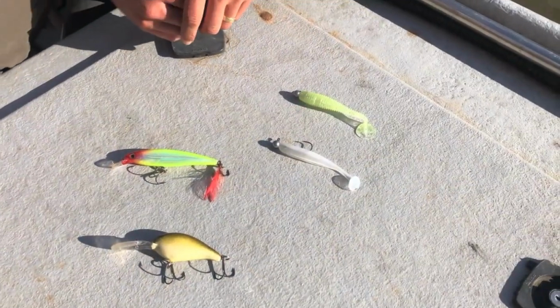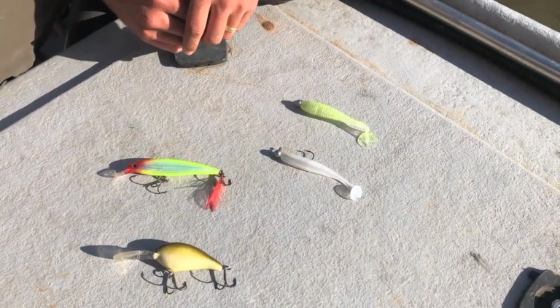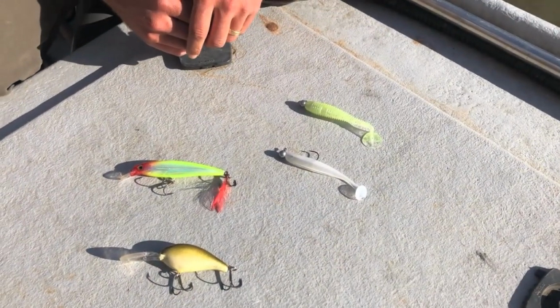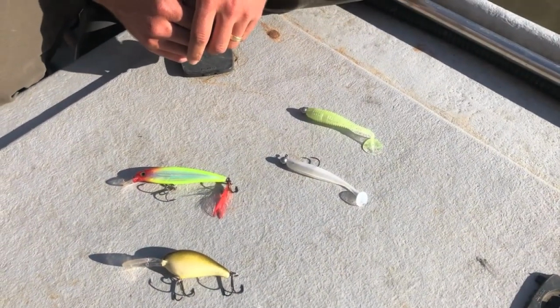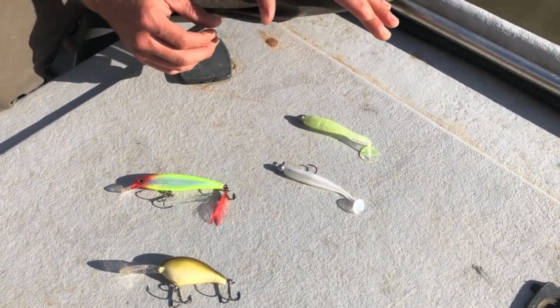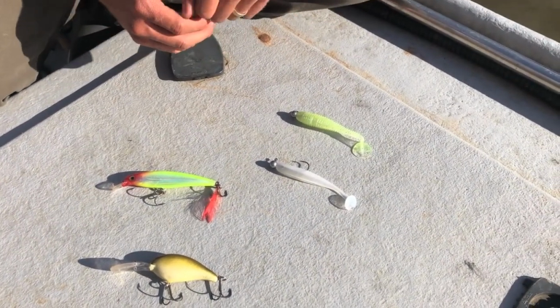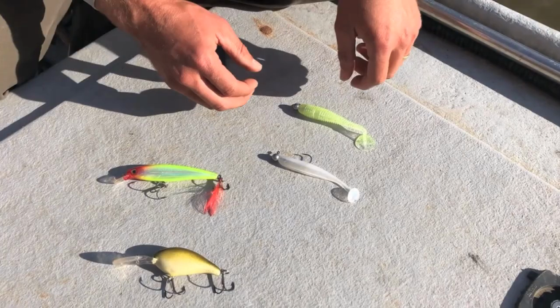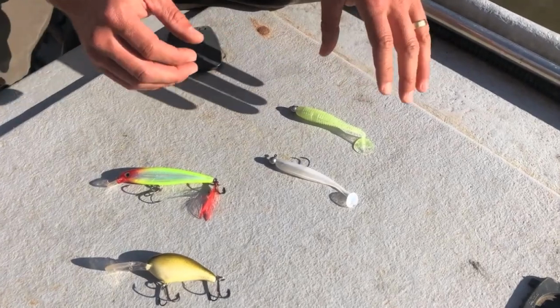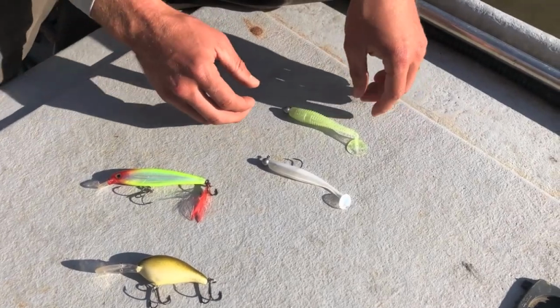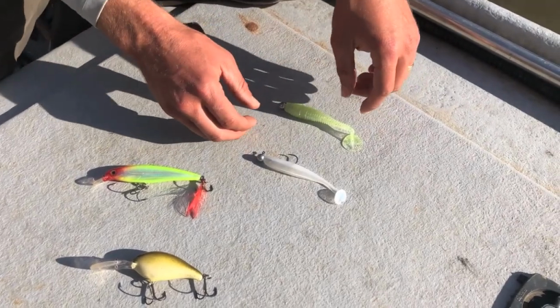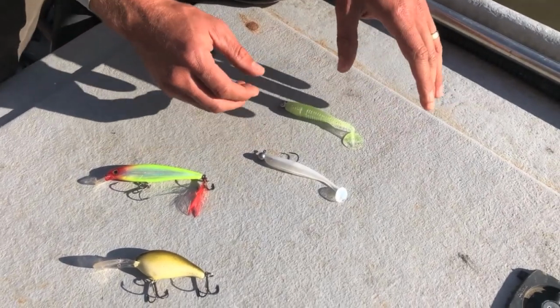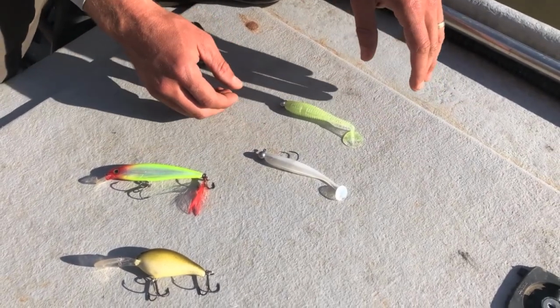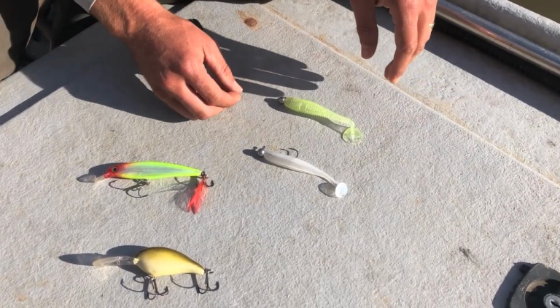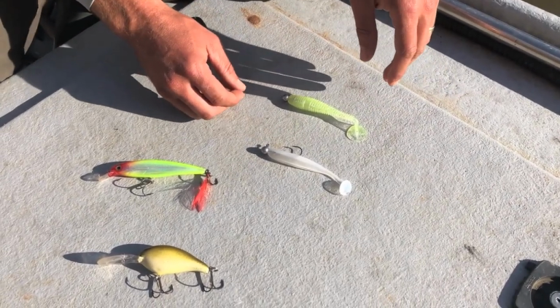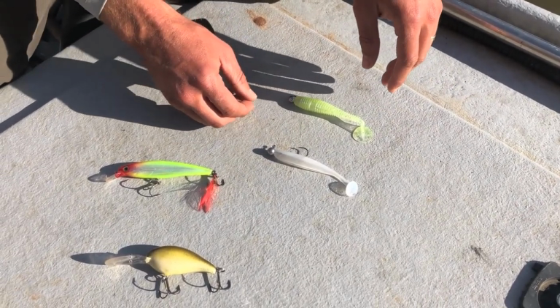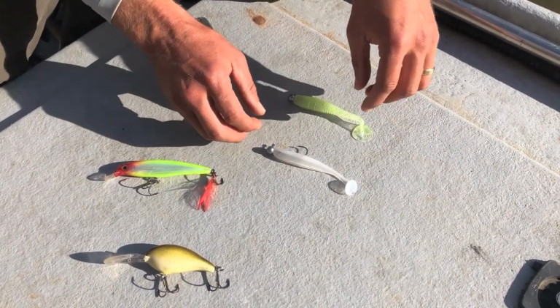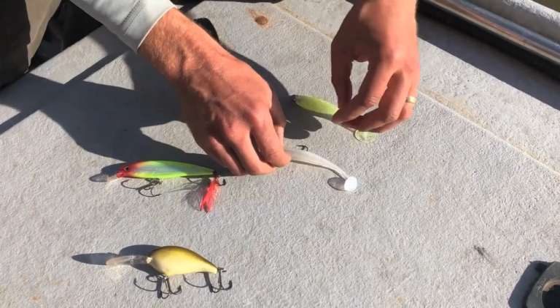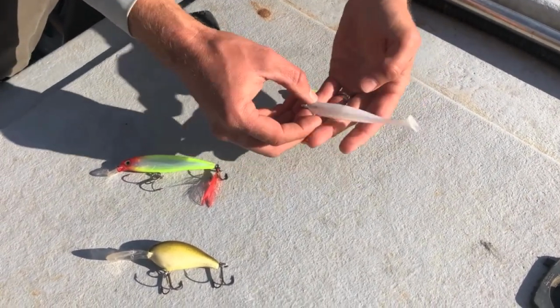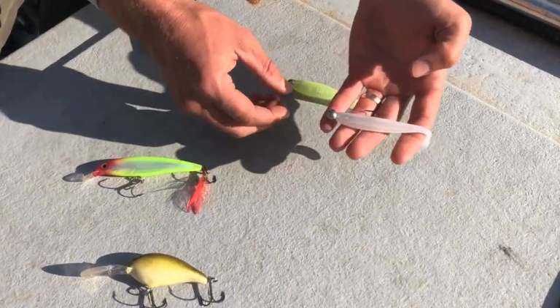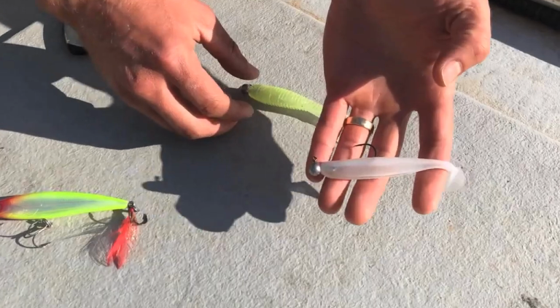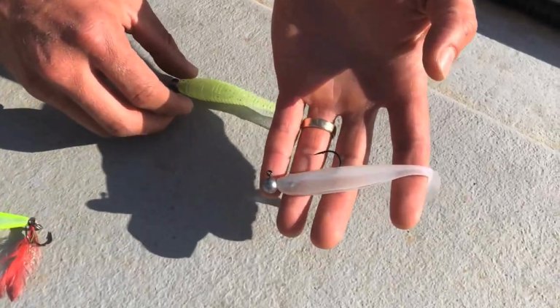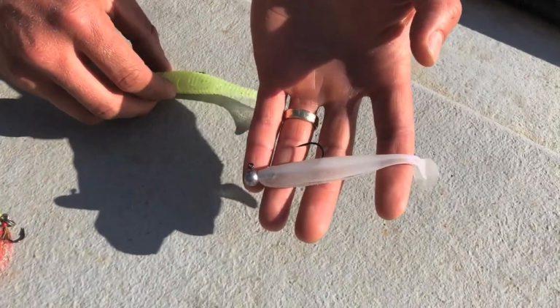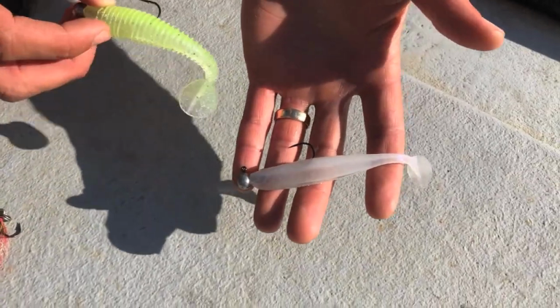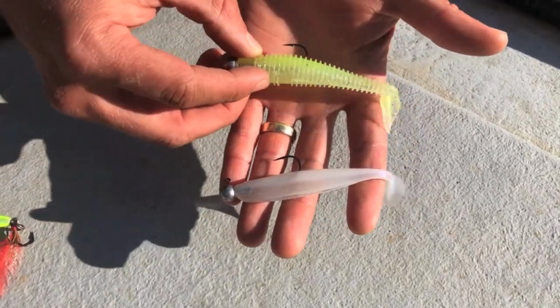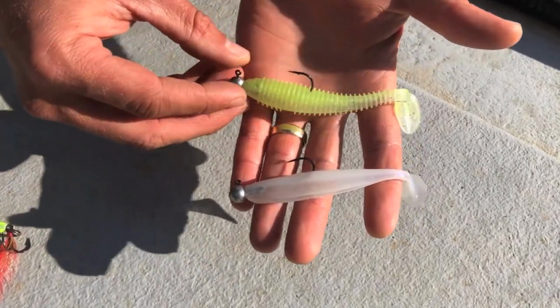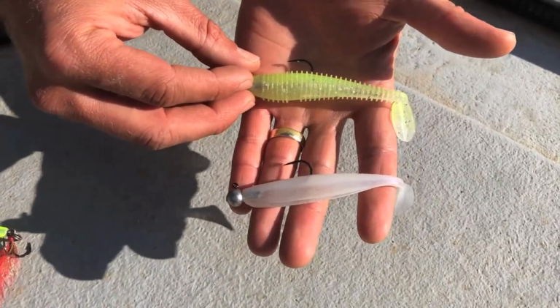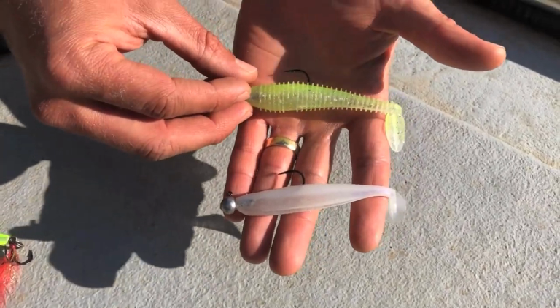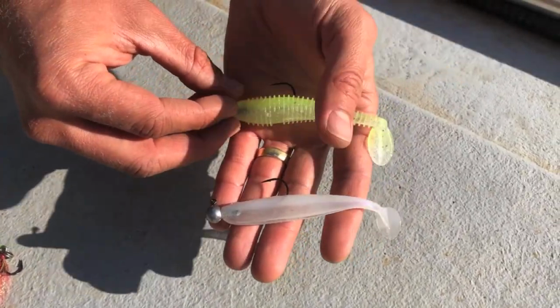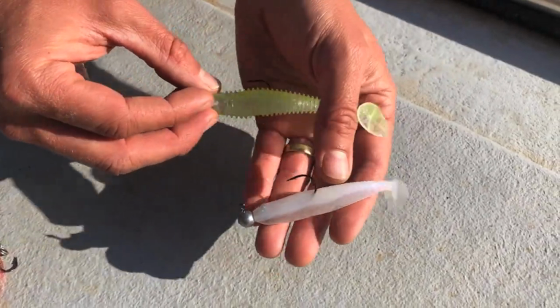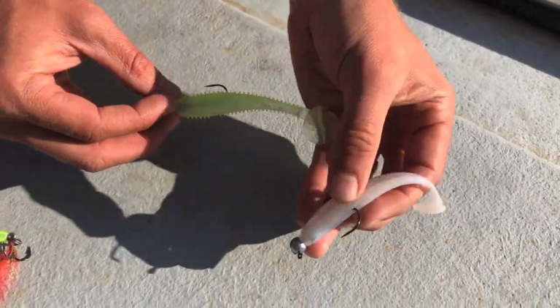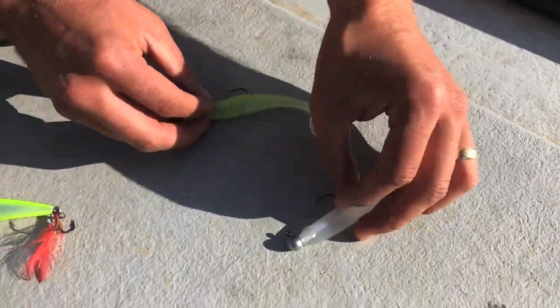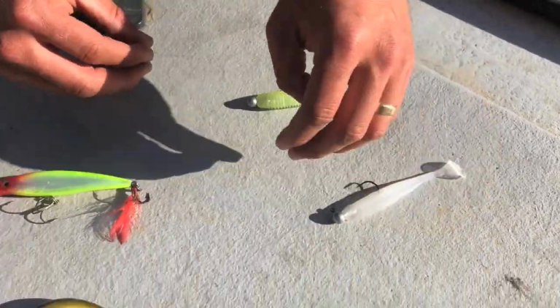Today the water conditions are kind of dirty so we've chosen some lighter color baits, but these are common baits for catching walleyes. Those might include swim baits and hard or crankbaits.